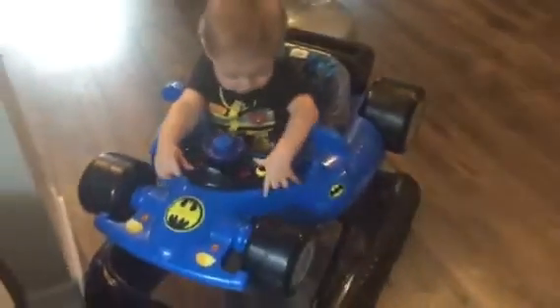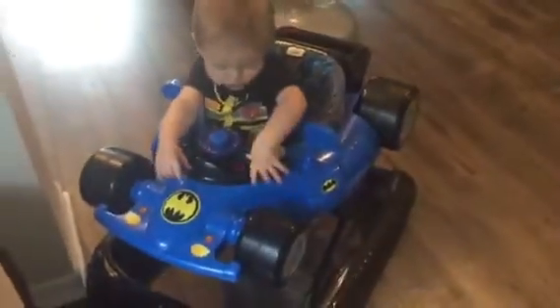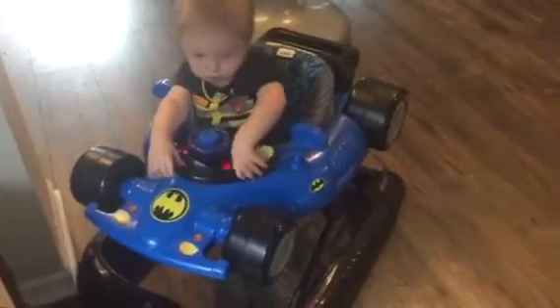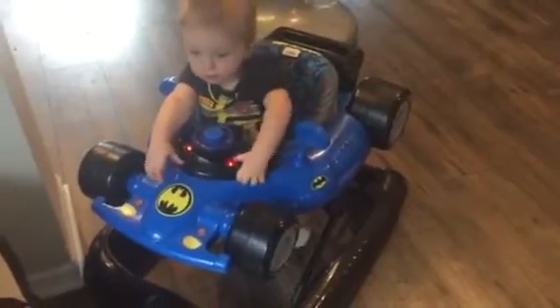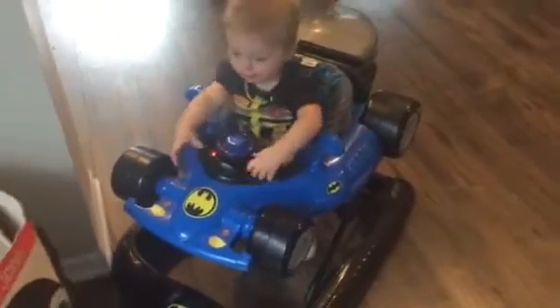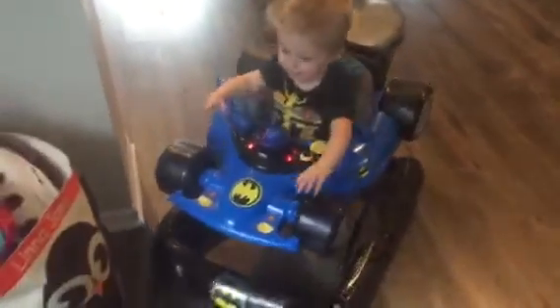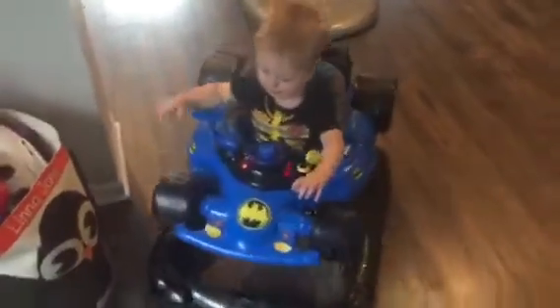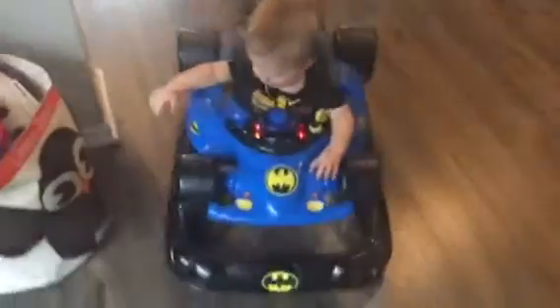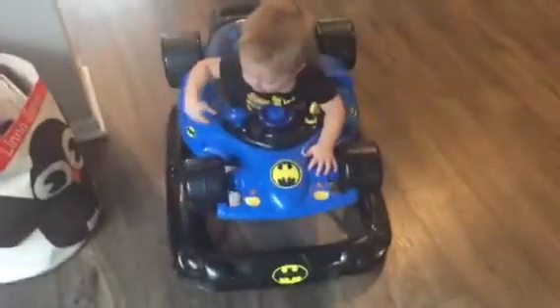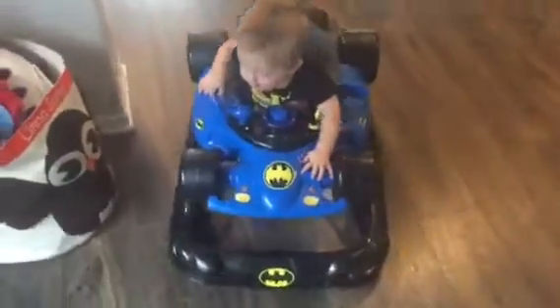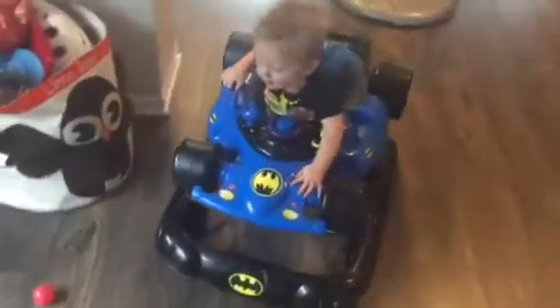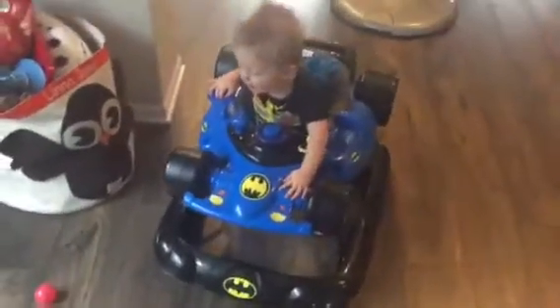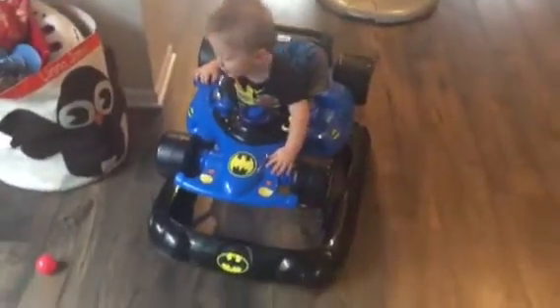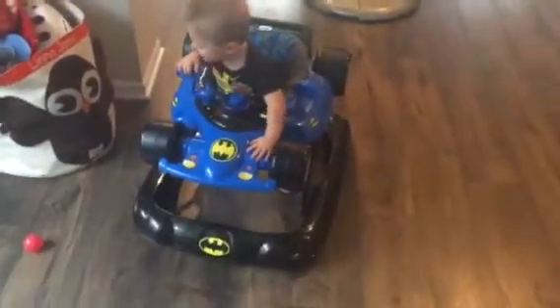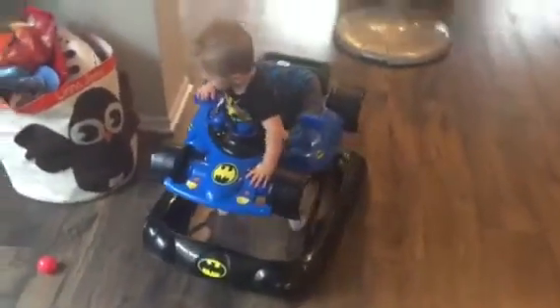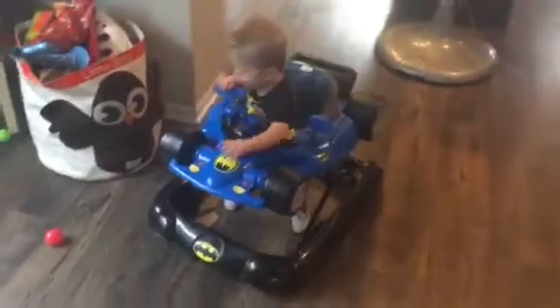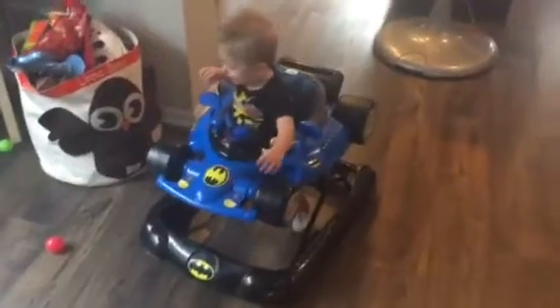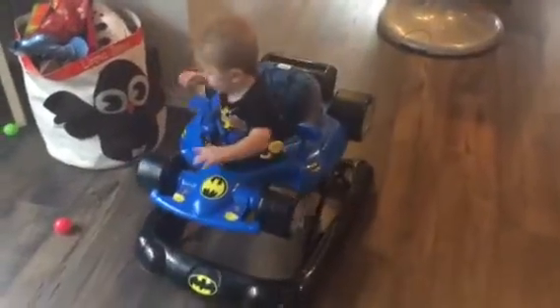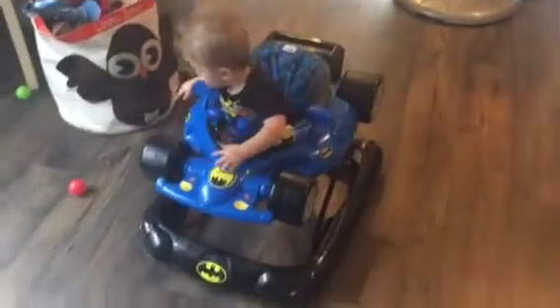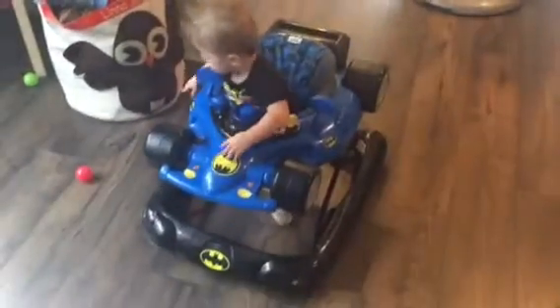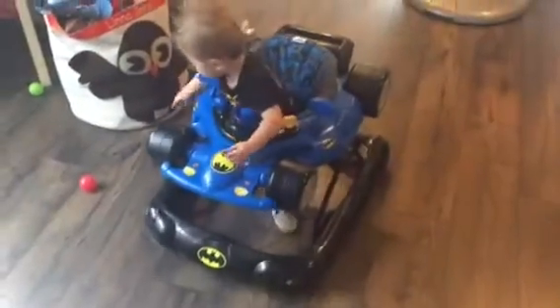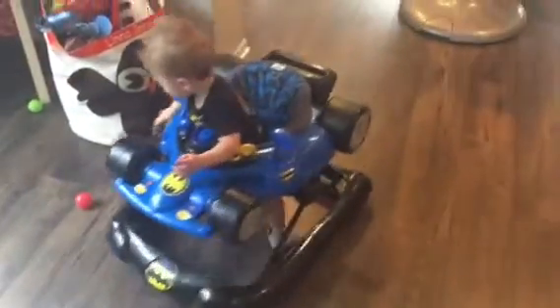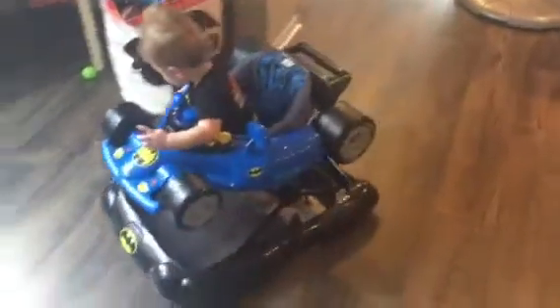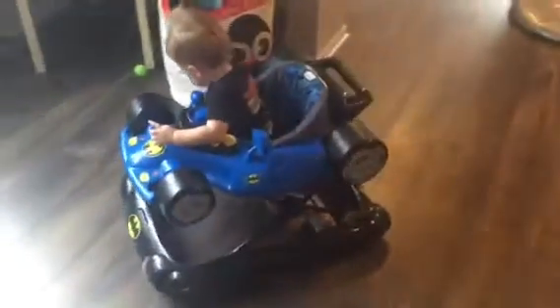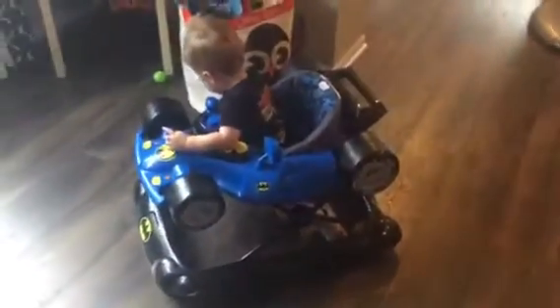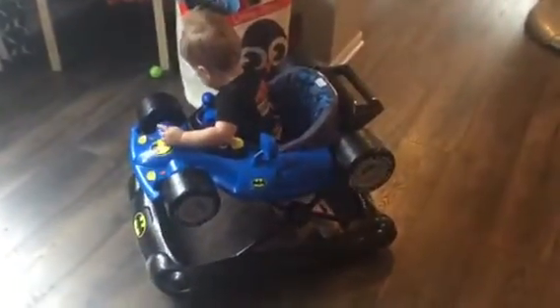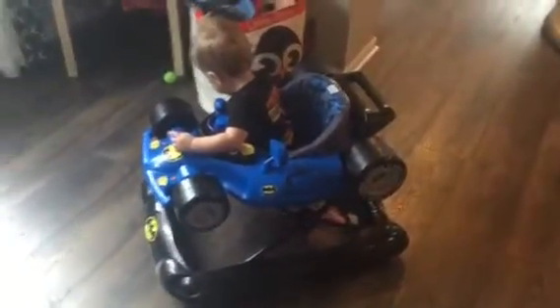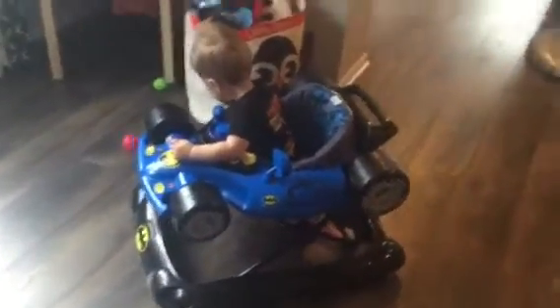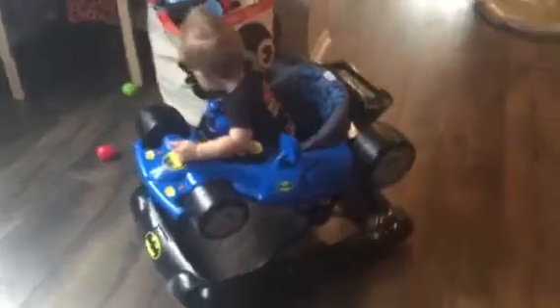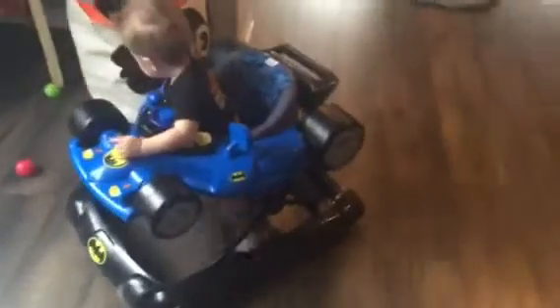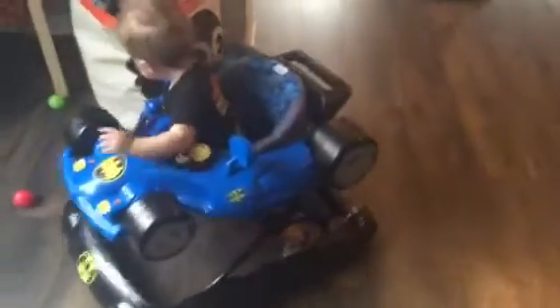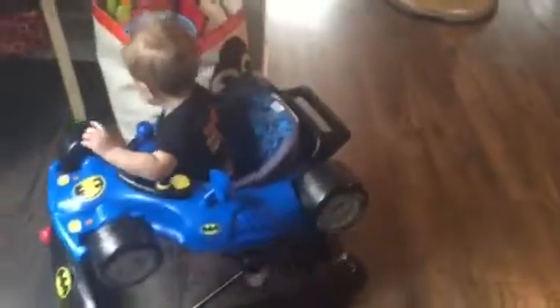One day he actually did a poo in it, which exploded out of his diaper, and it was super easy to clean up — which I can appreciate. So we love this.